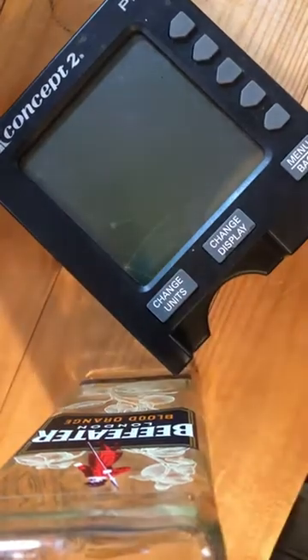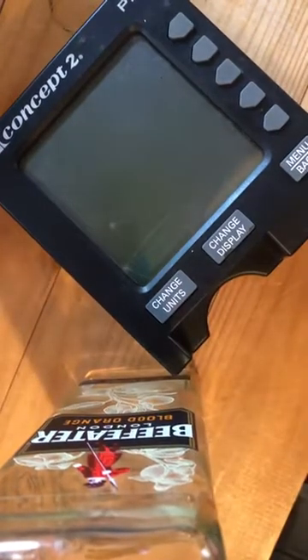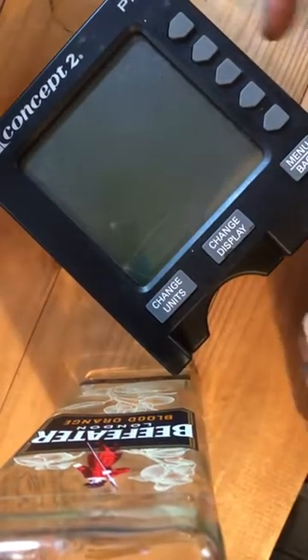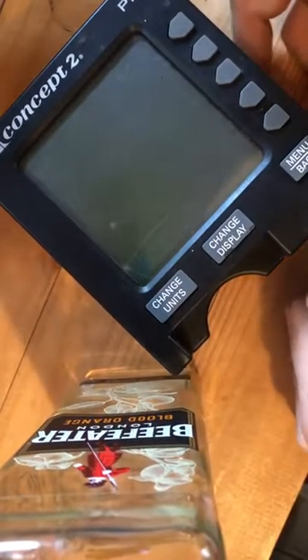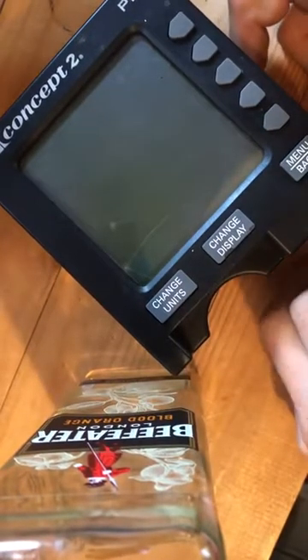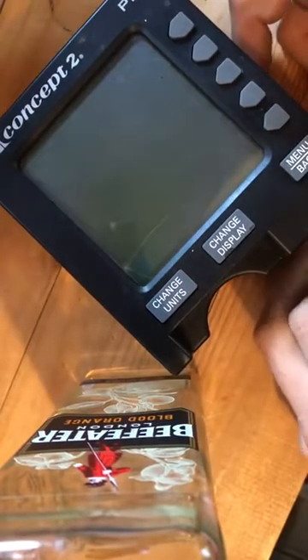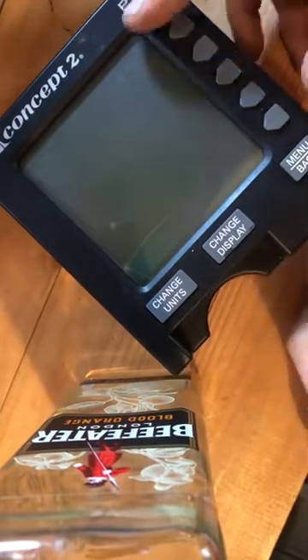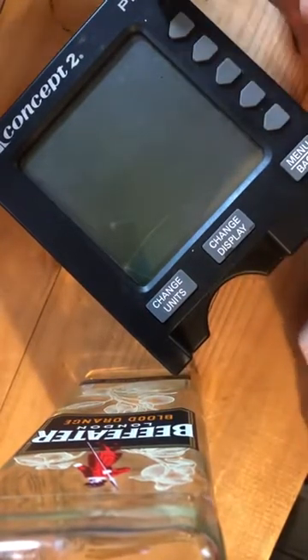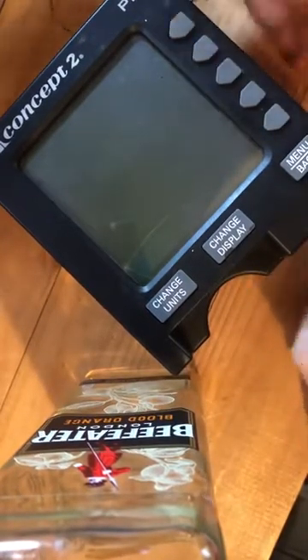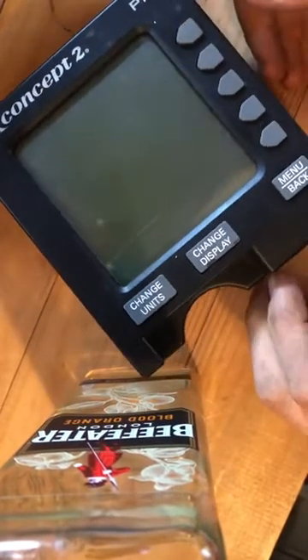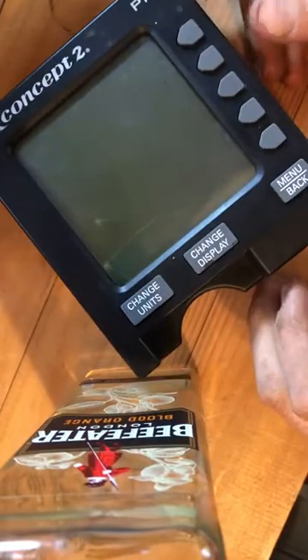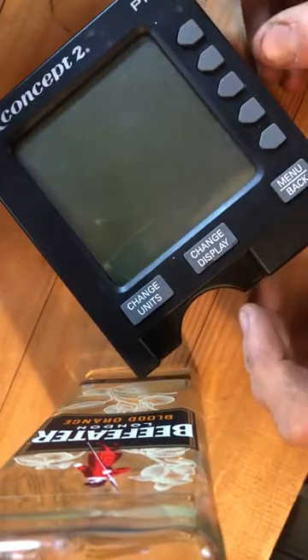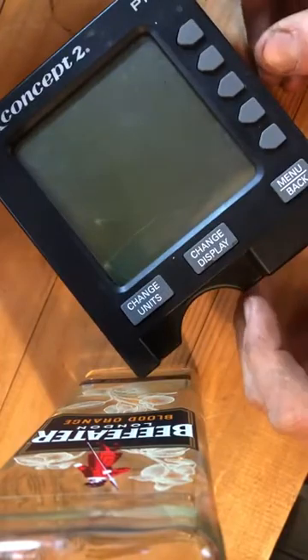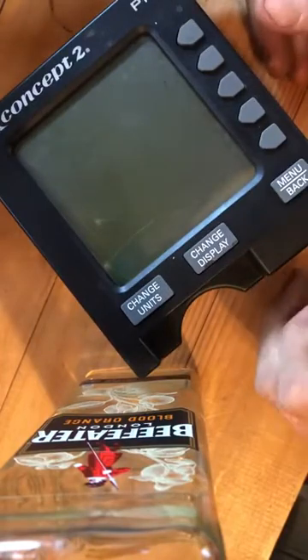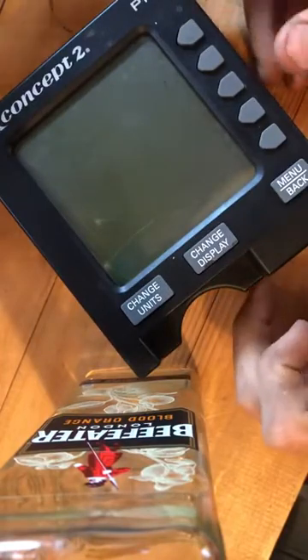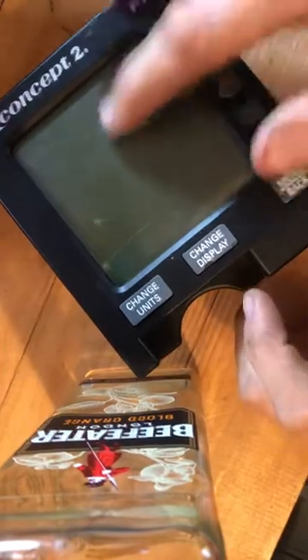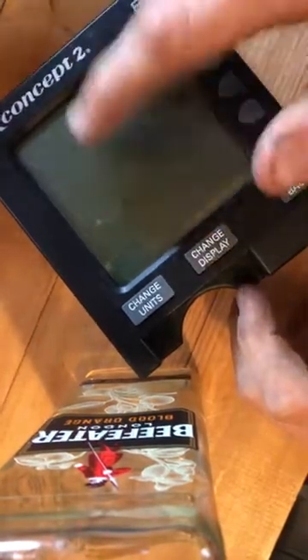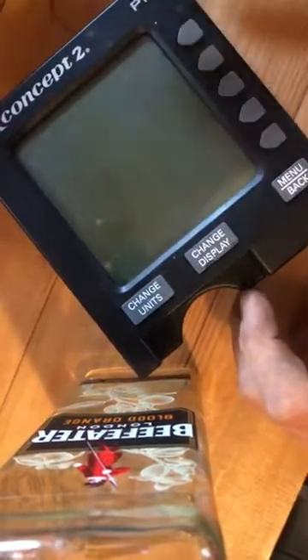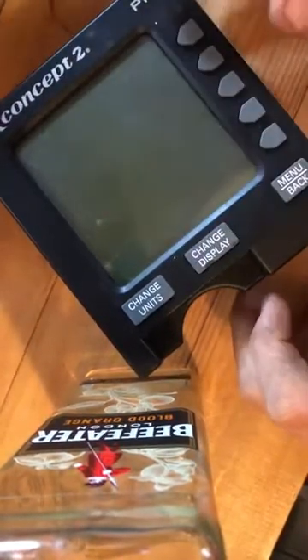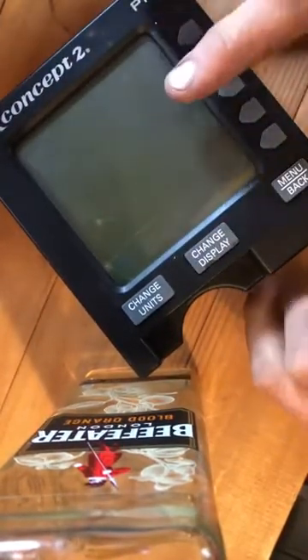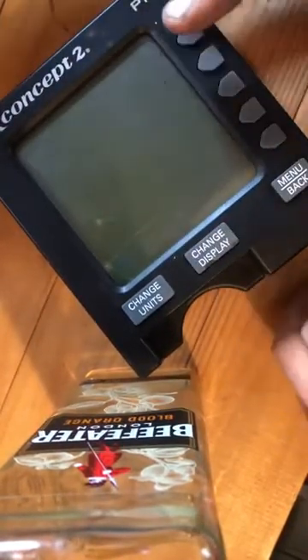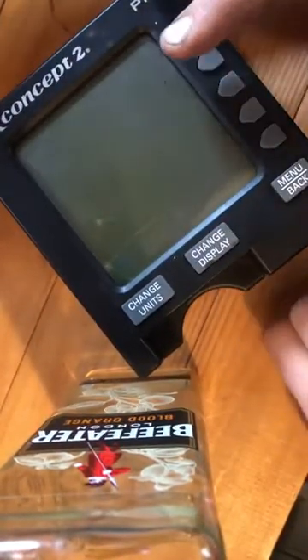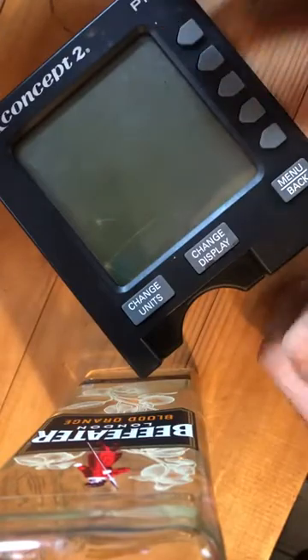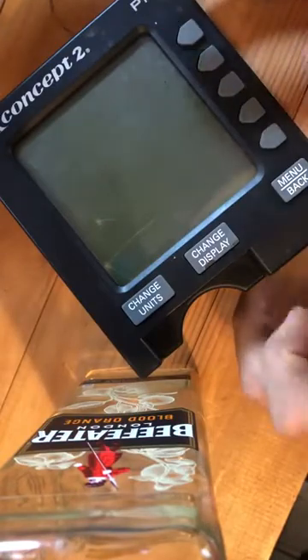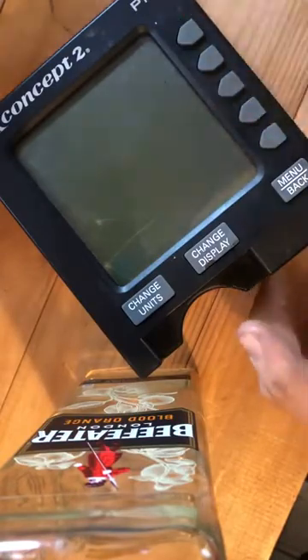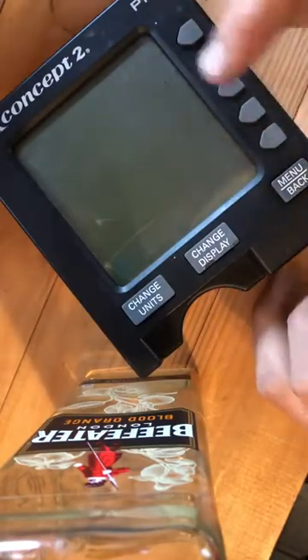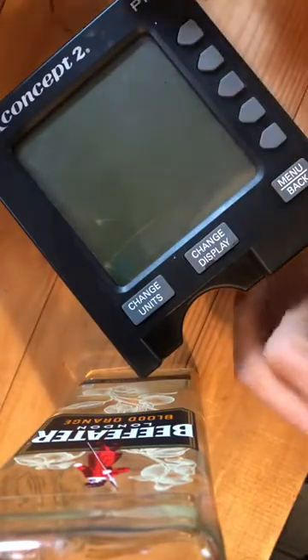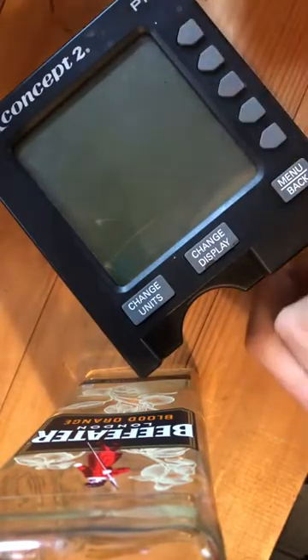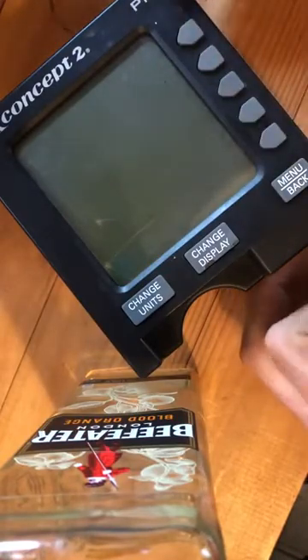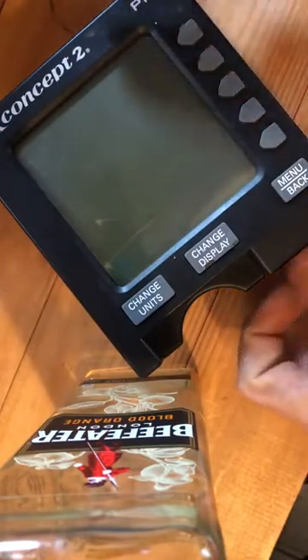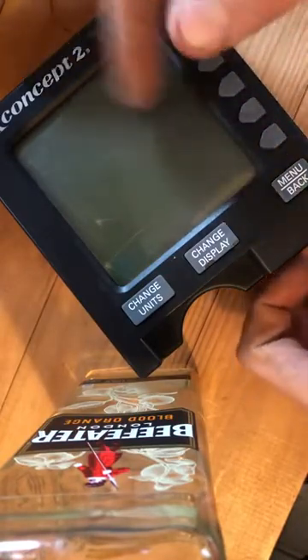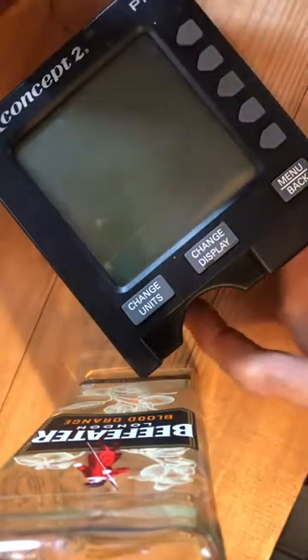Hi guys, here we've got a broken Concept2 PM3 monitor for the rowing machine. The screen's knackered on this. What I've done is I've already replaced the screen, but this is the one that I've robbed the part from.